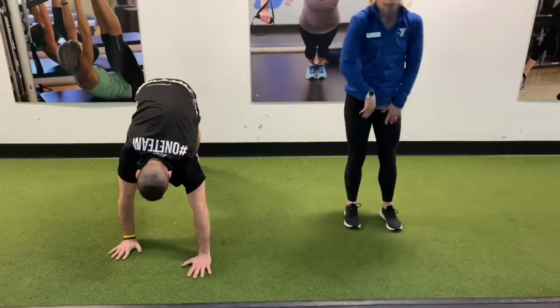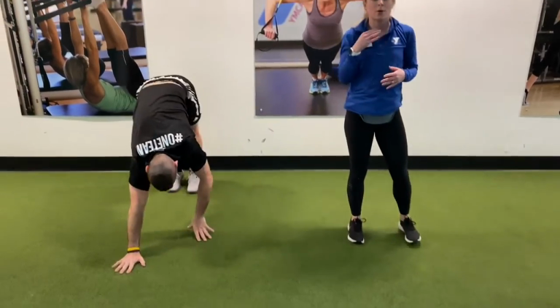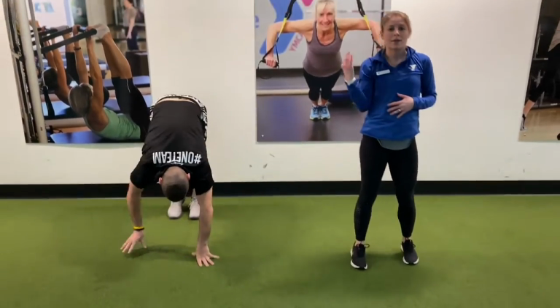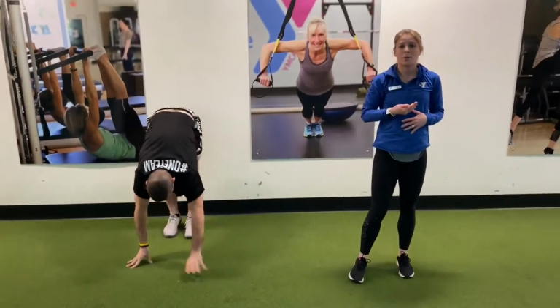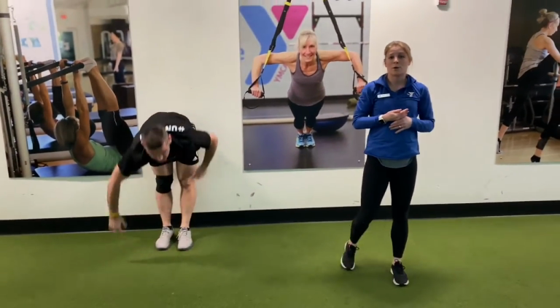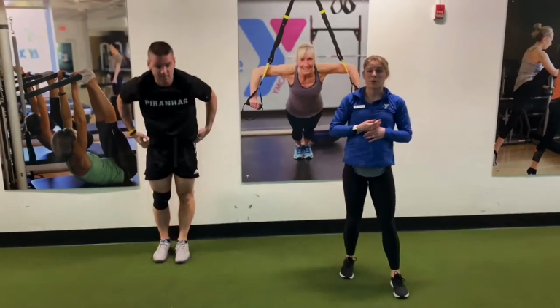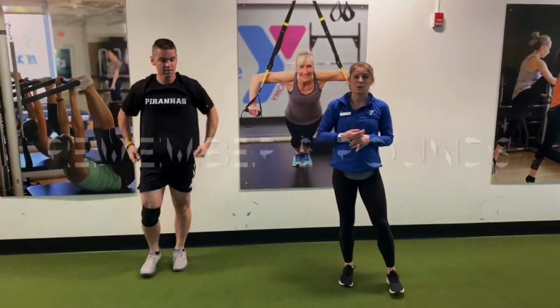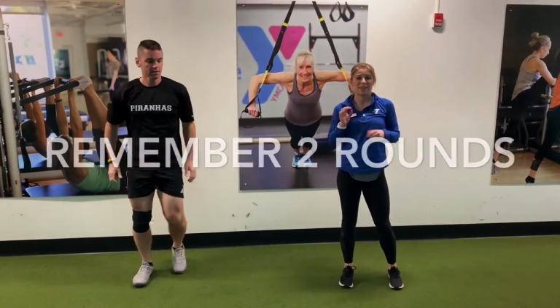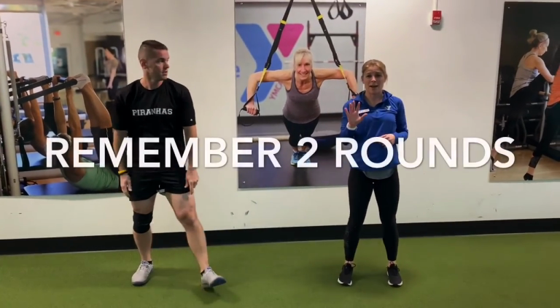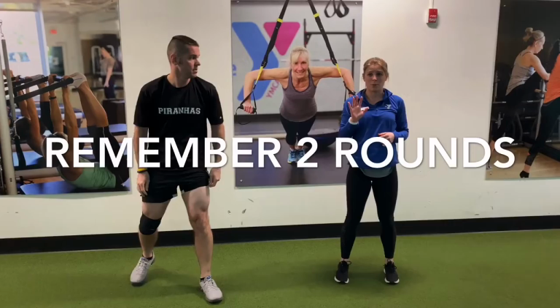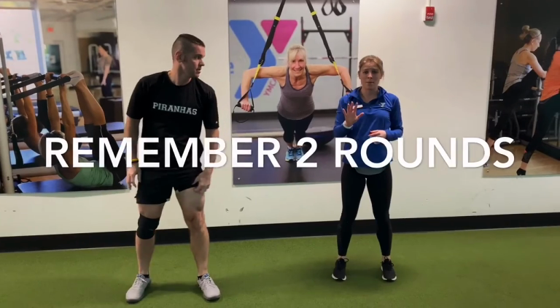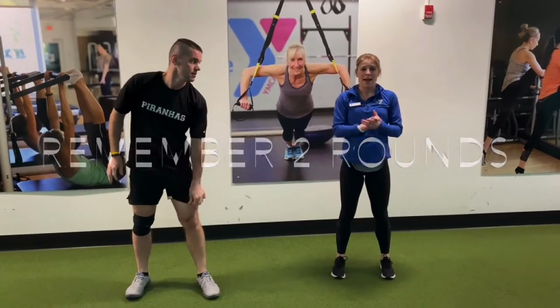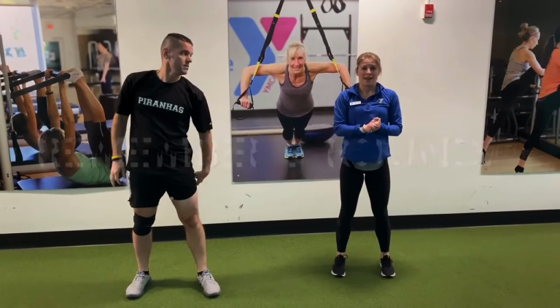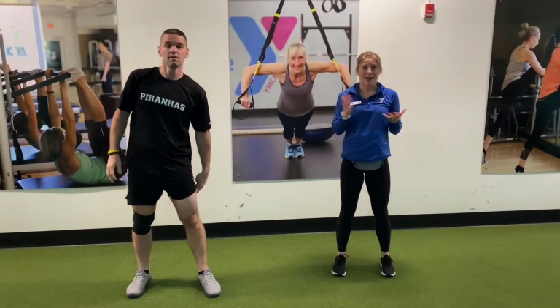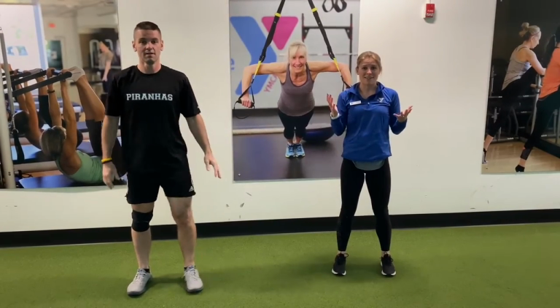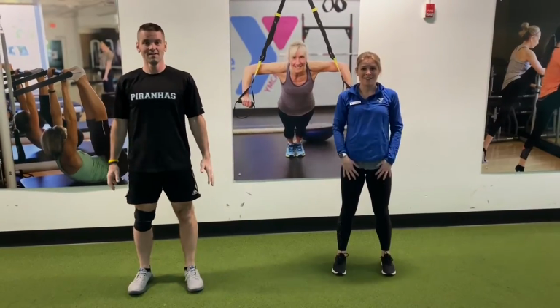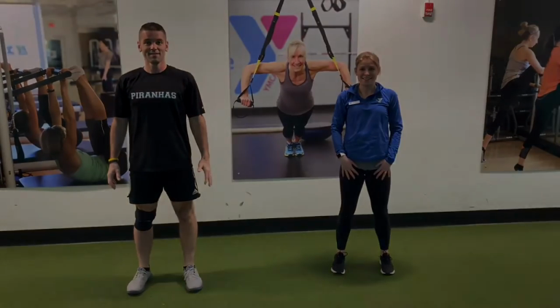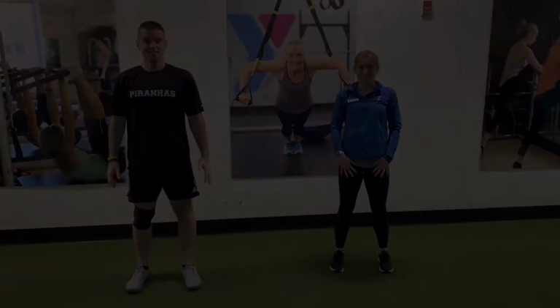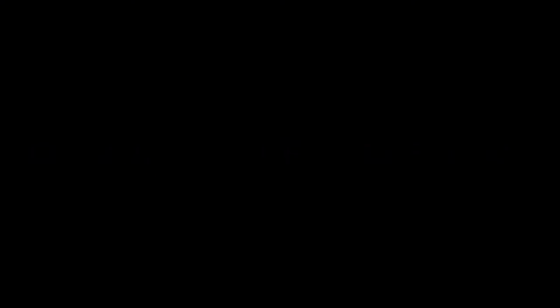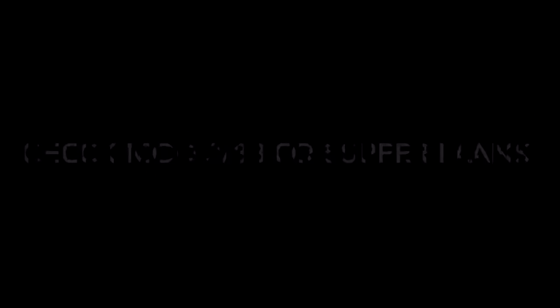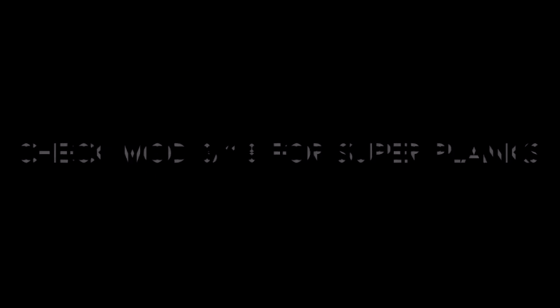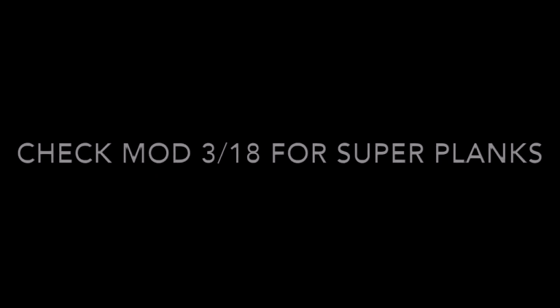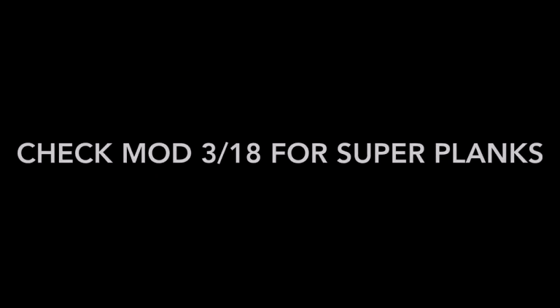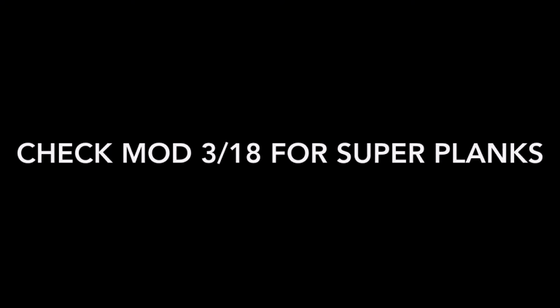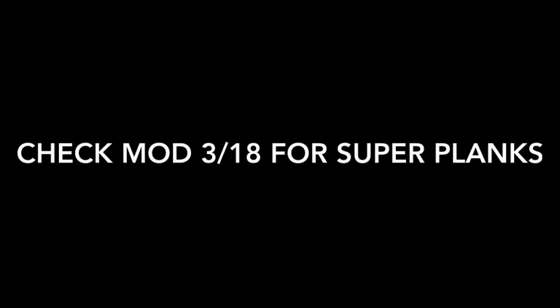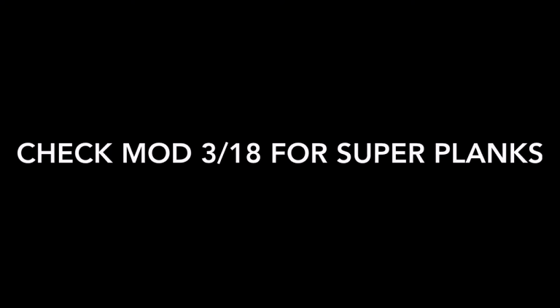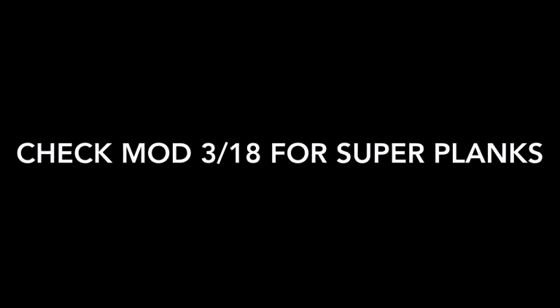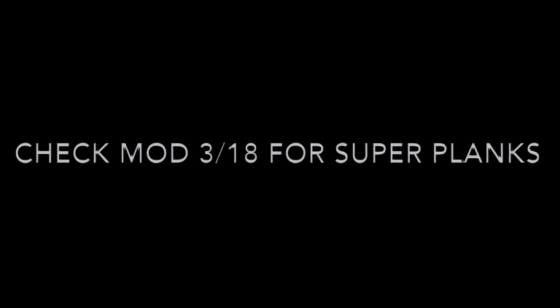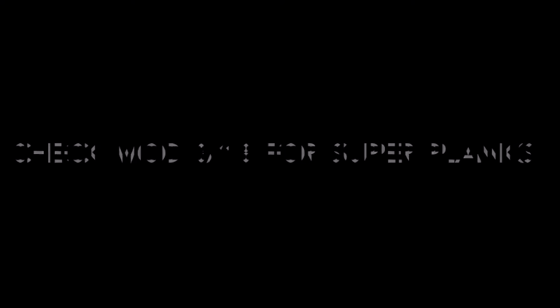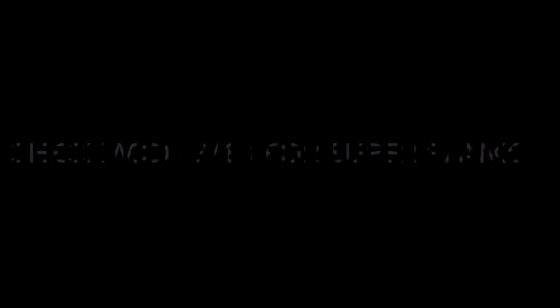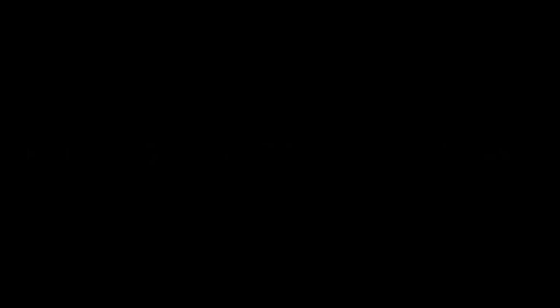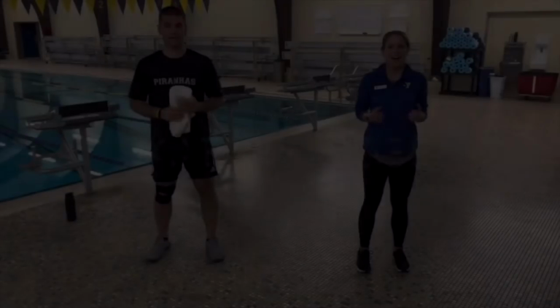We're going to go right through it one more round to complete a five-minute warm-up. And there you have it.